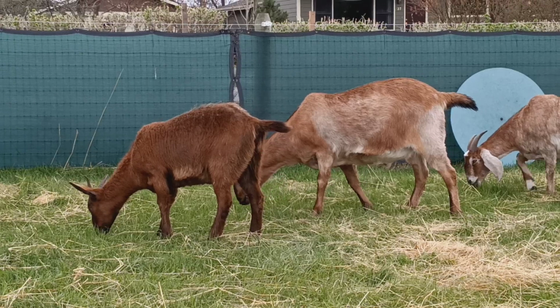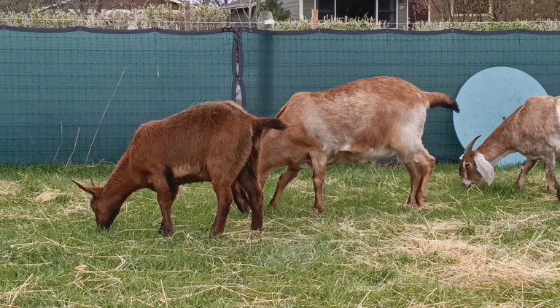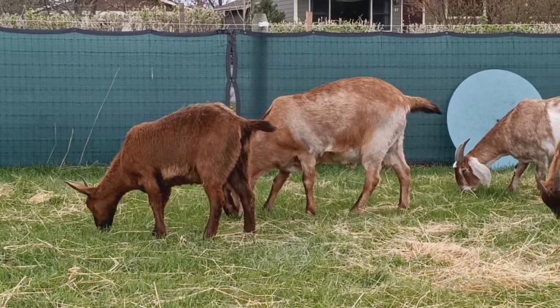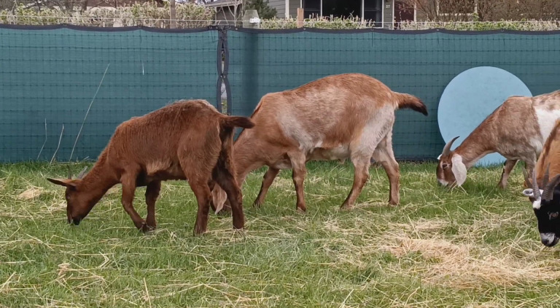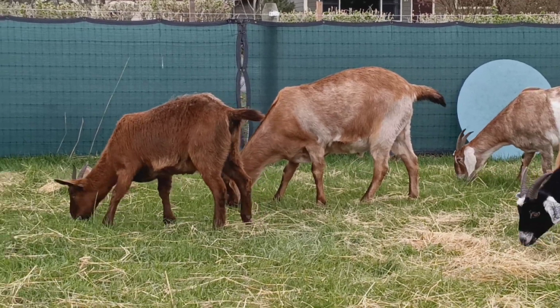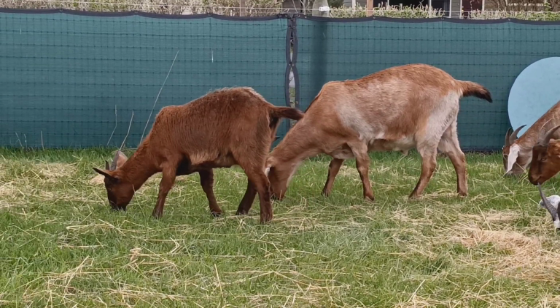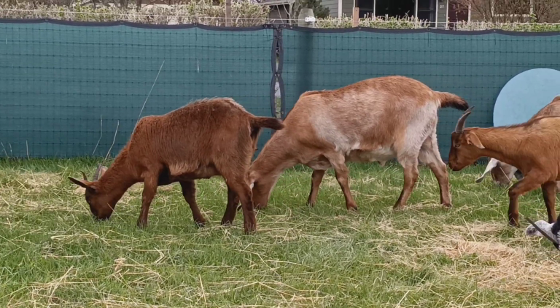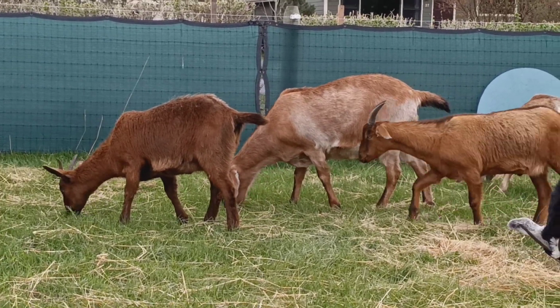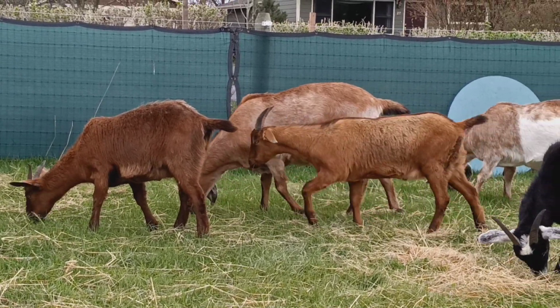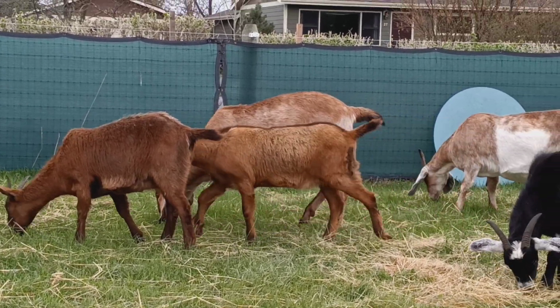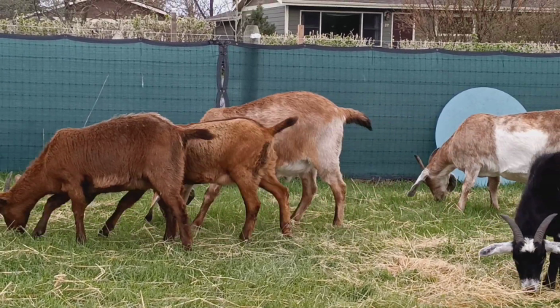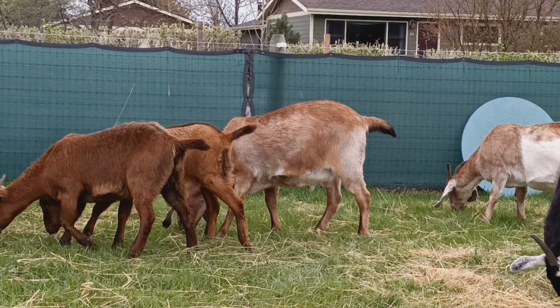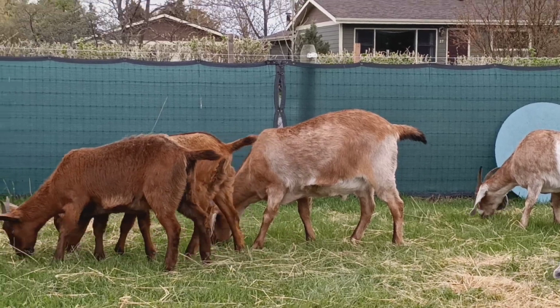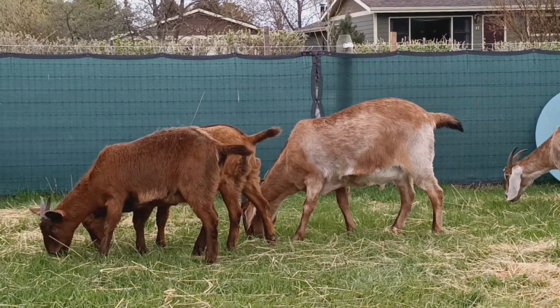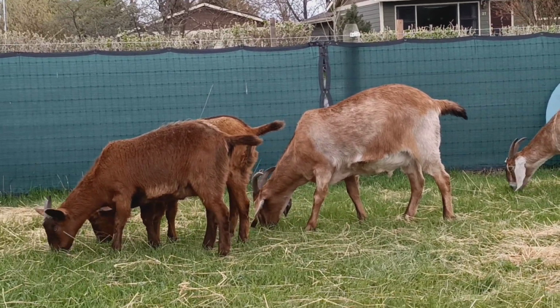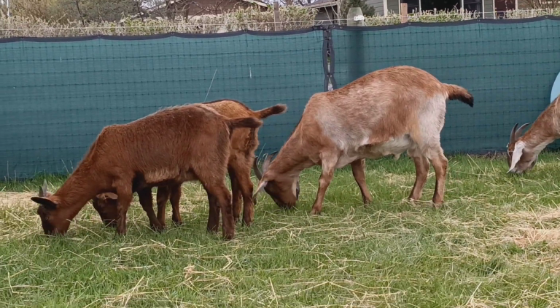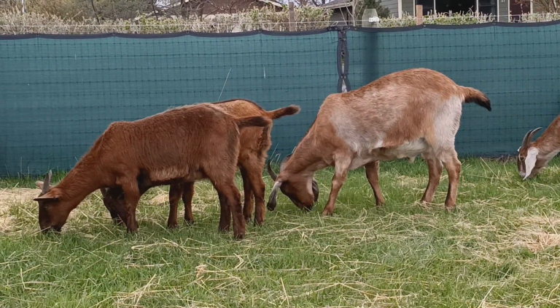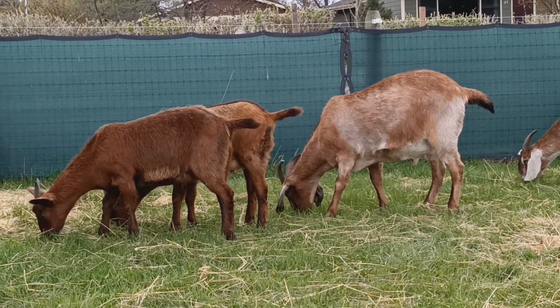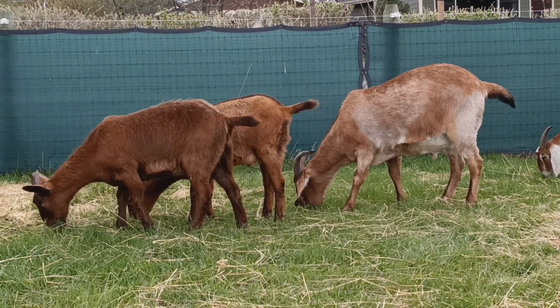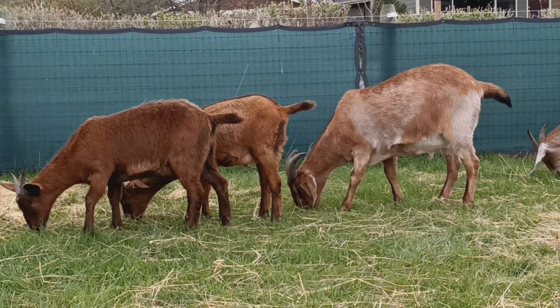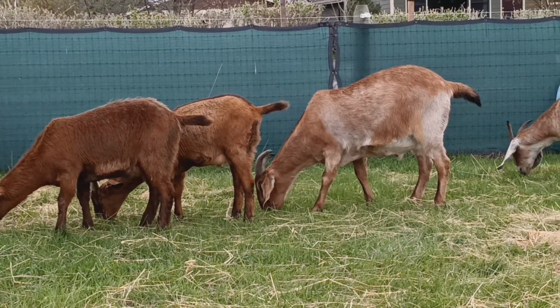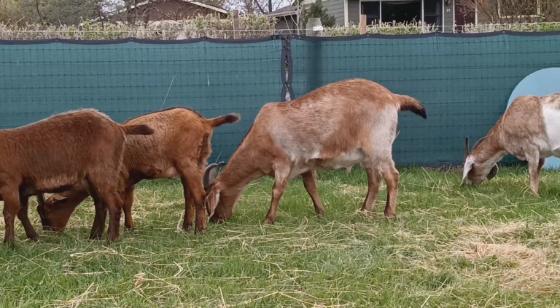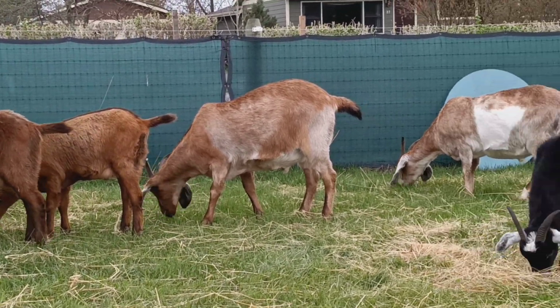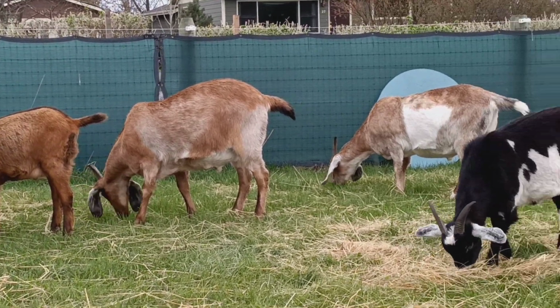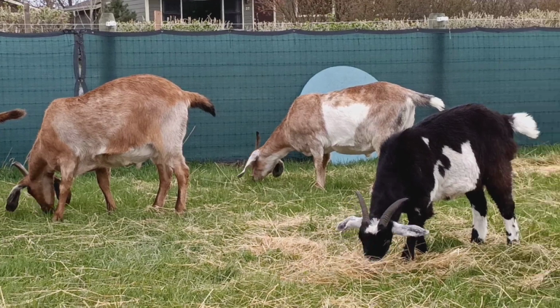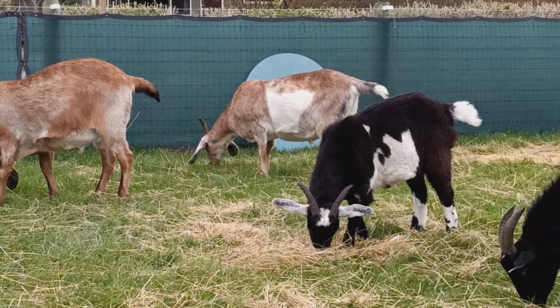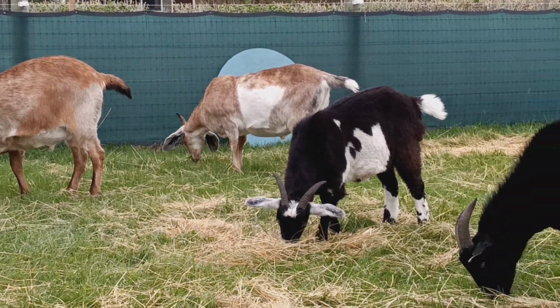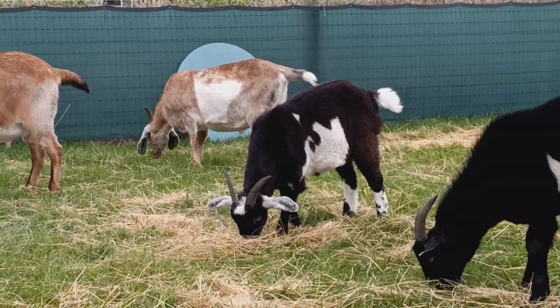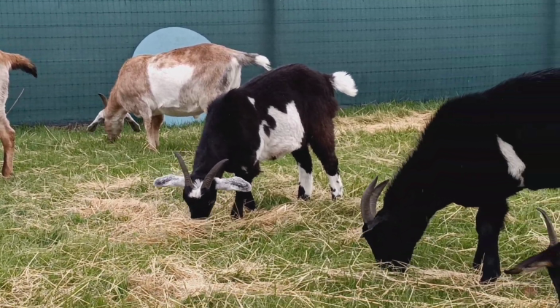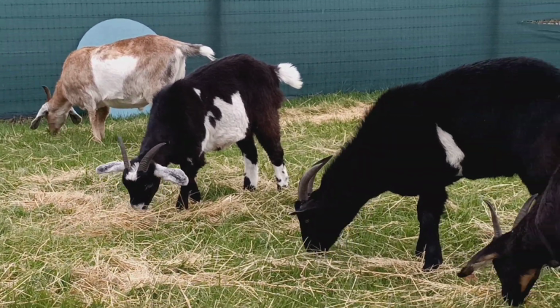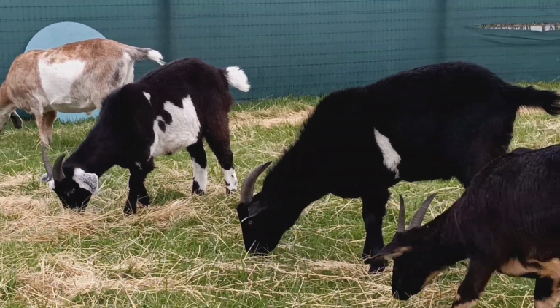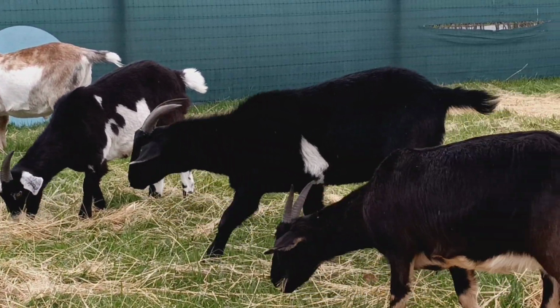Tangle and Moonshine are still blowing their wooly winter coat, but they are so happy to be on pasture.